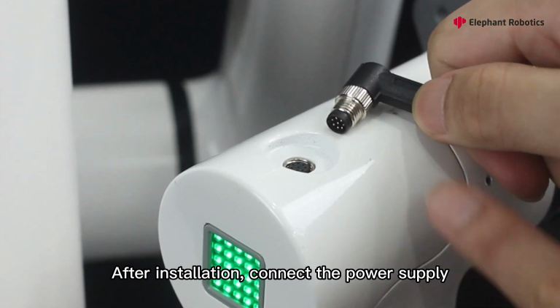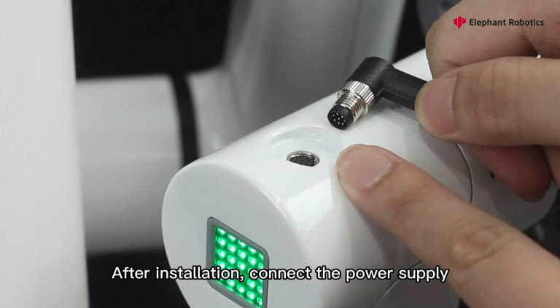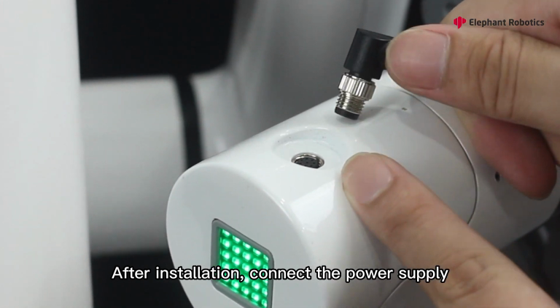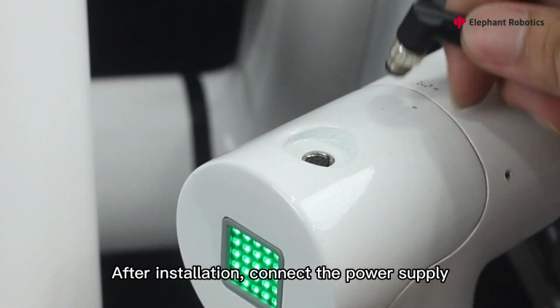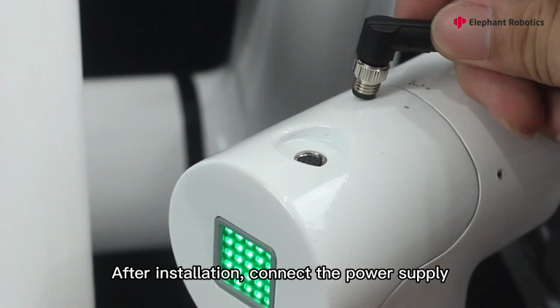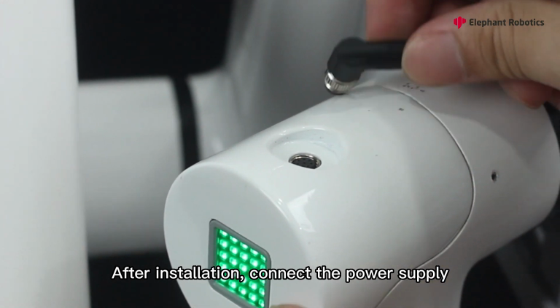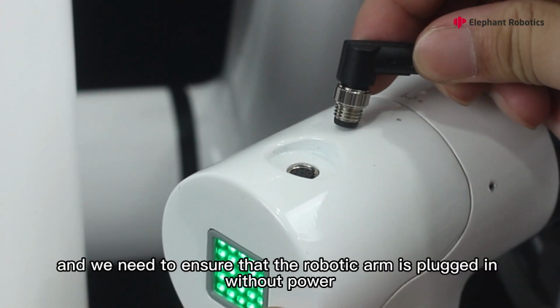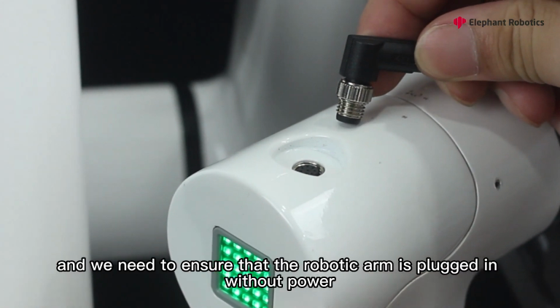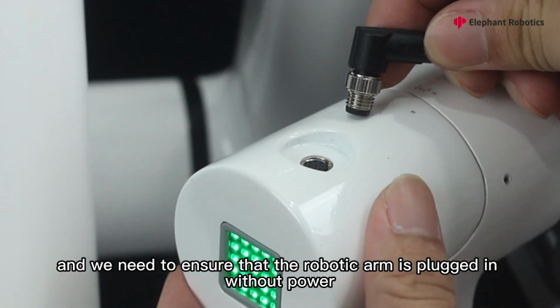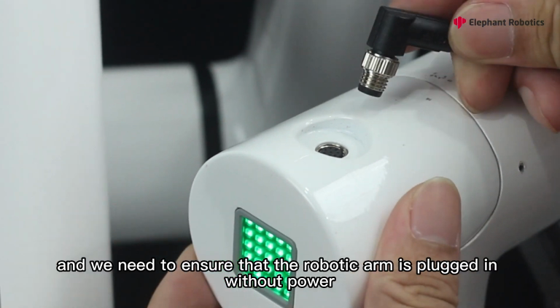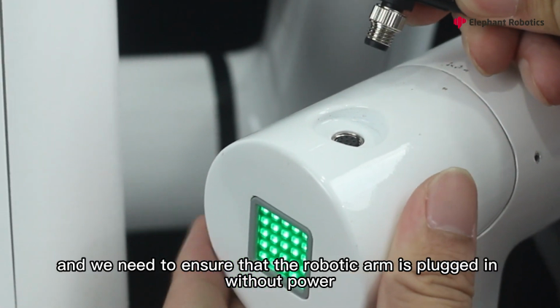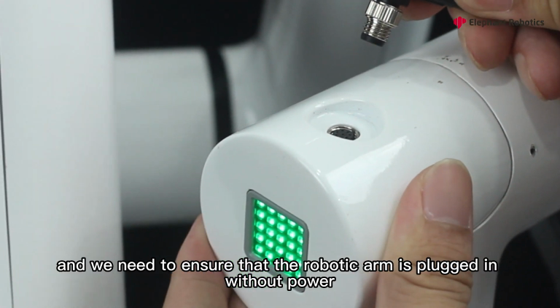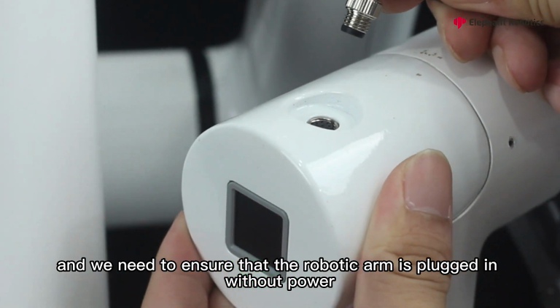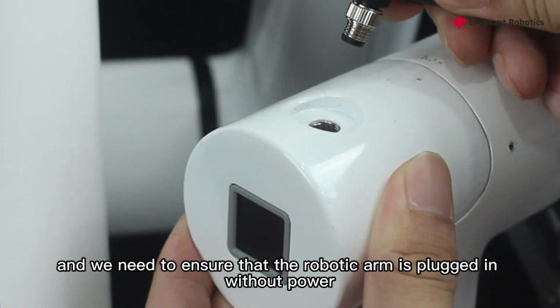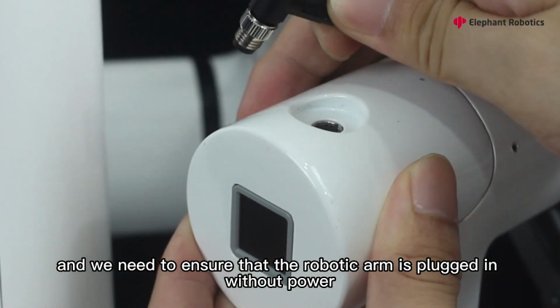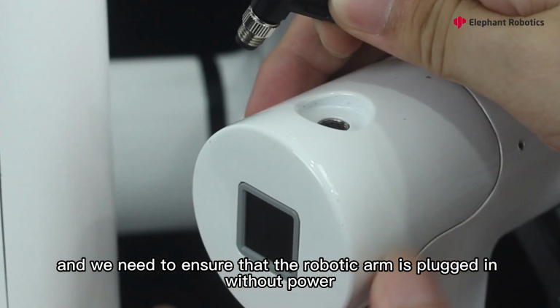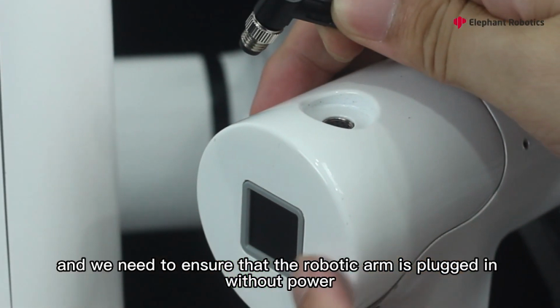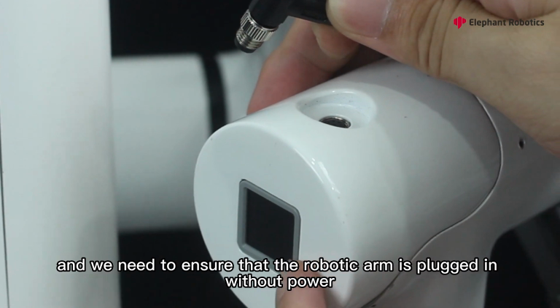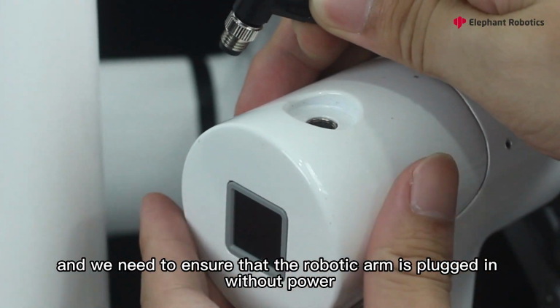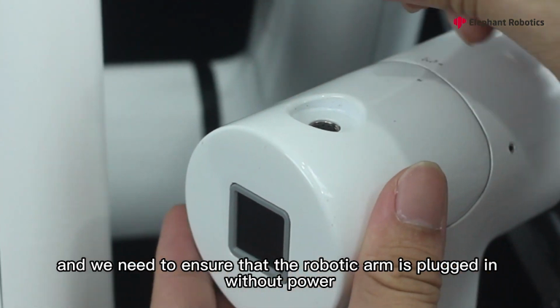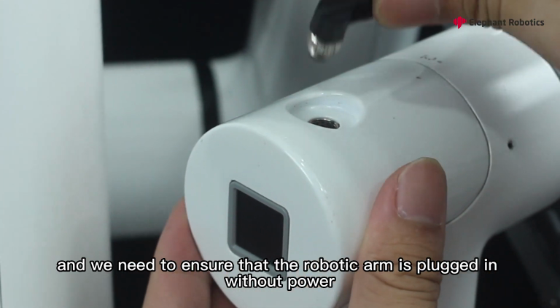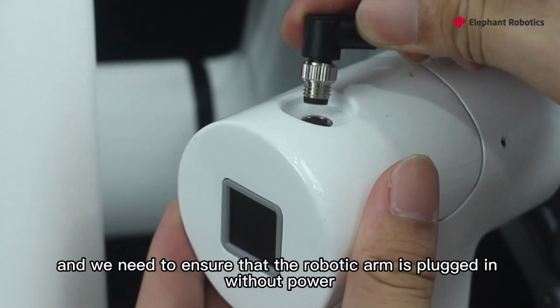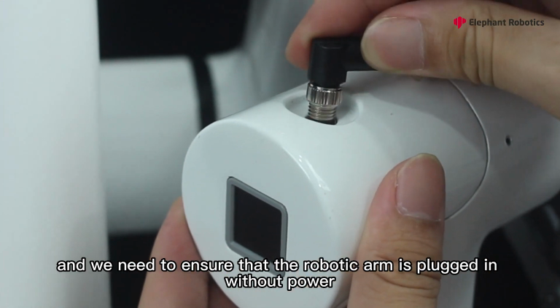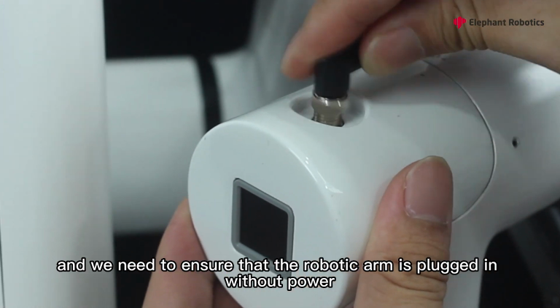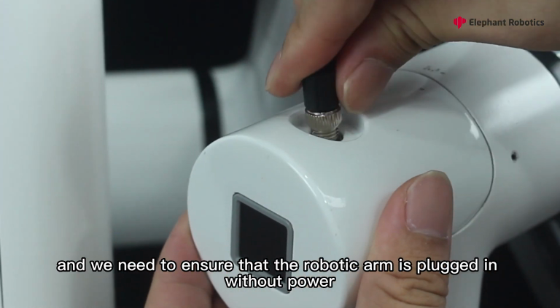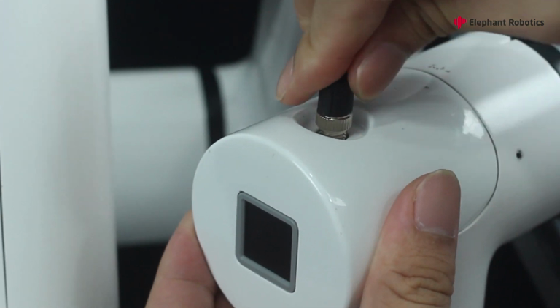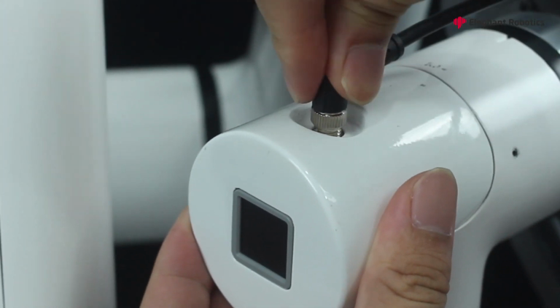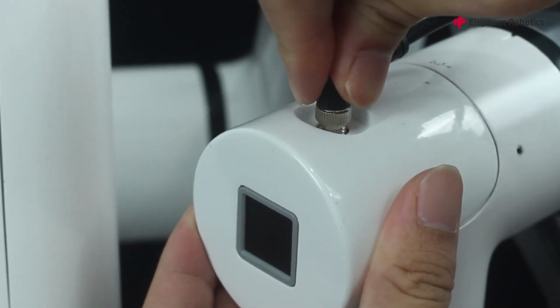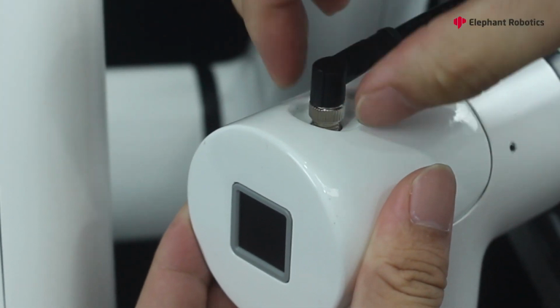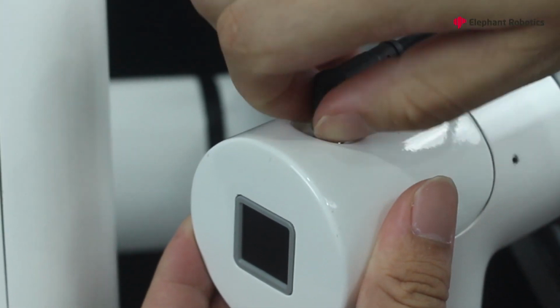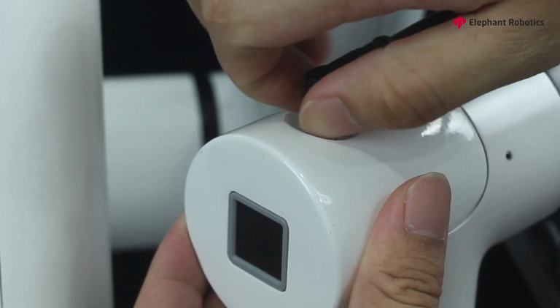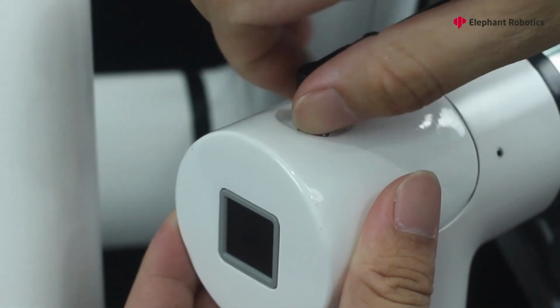After installation, connect the power supply. We need to ensure that the robotic arm is plugged in without power.